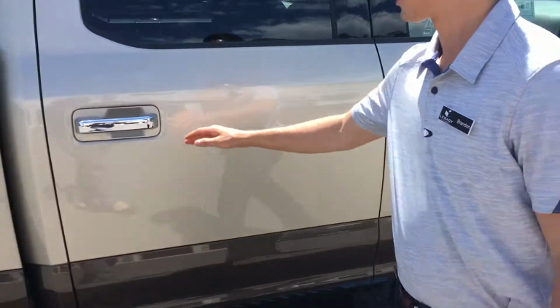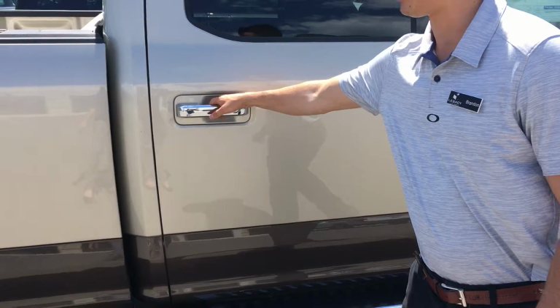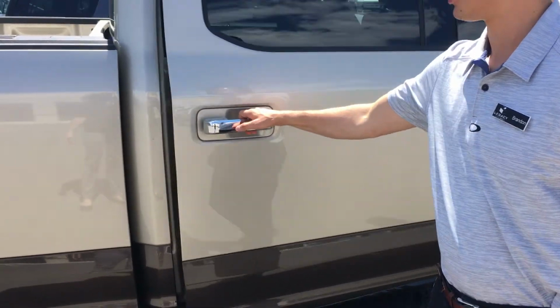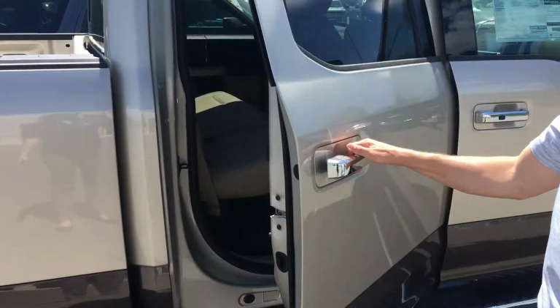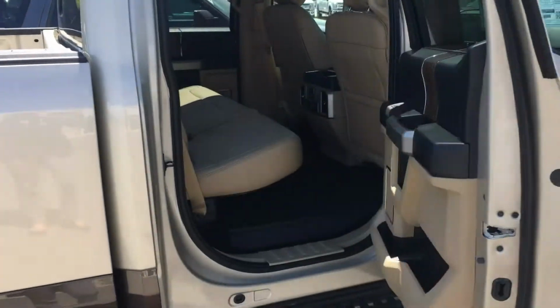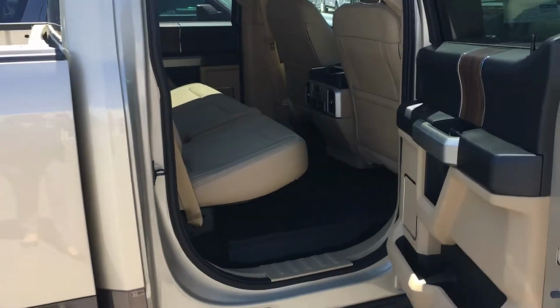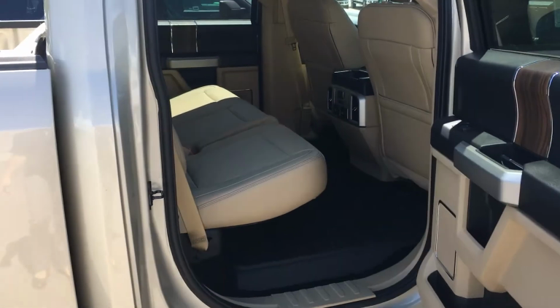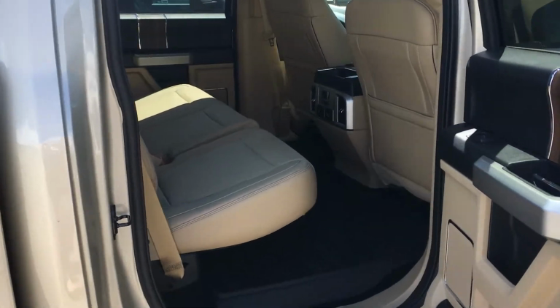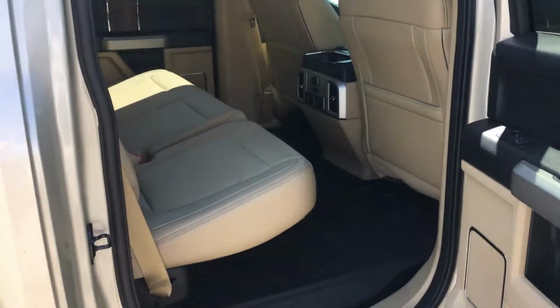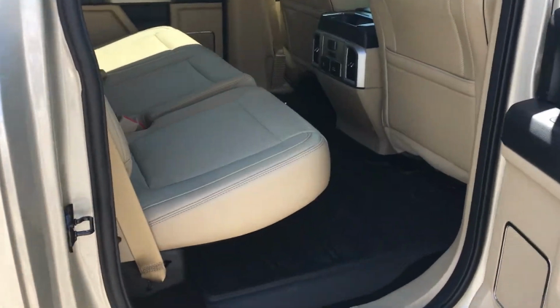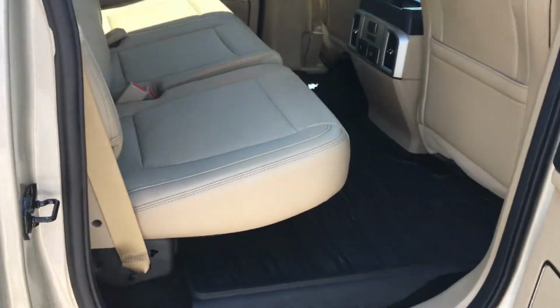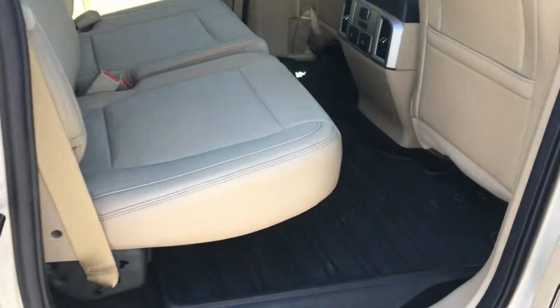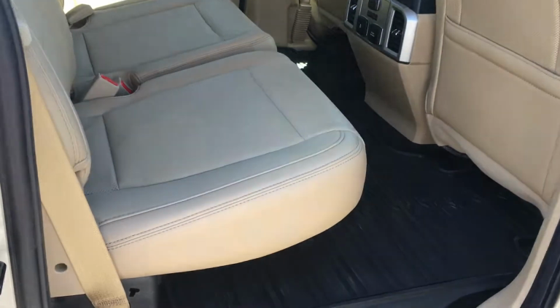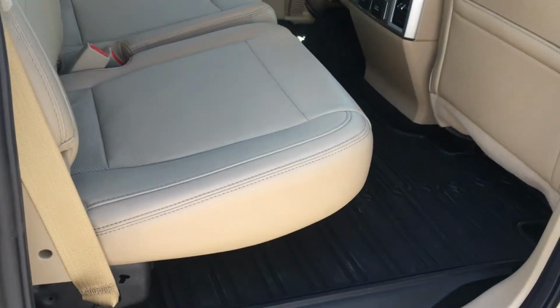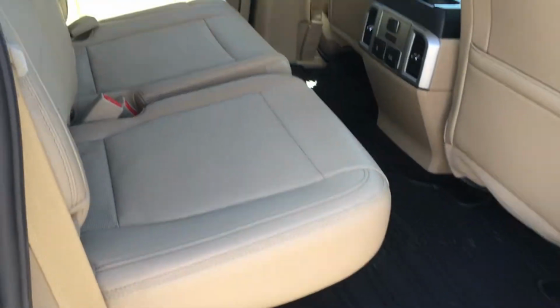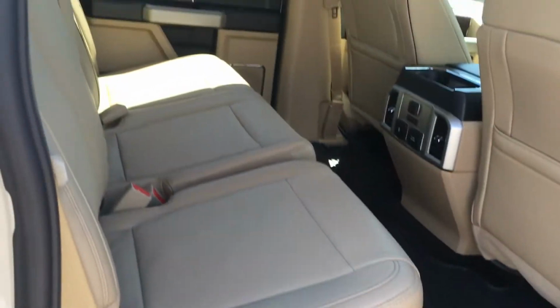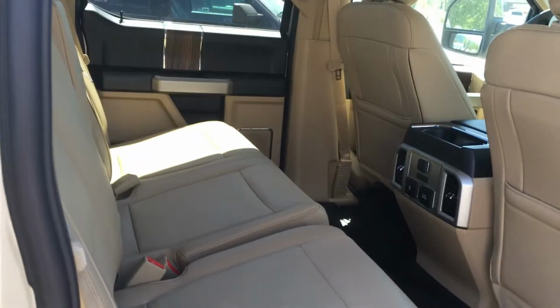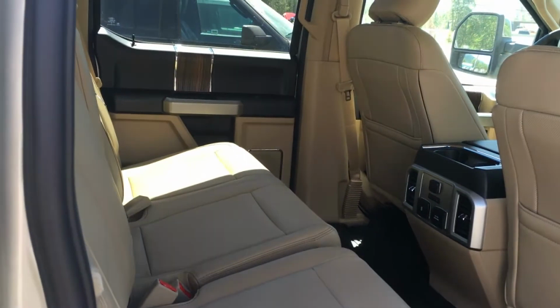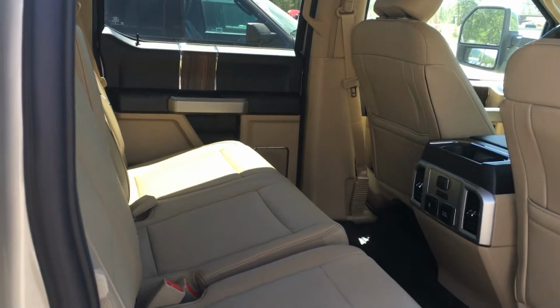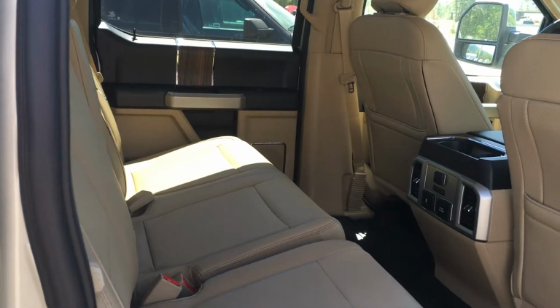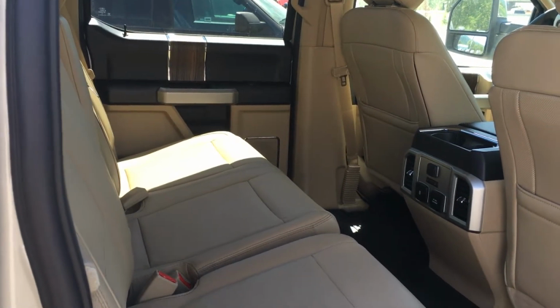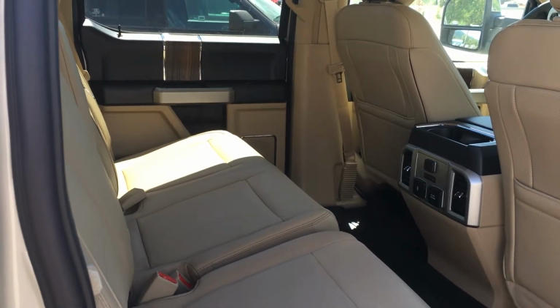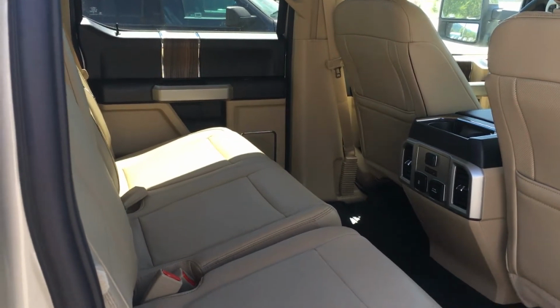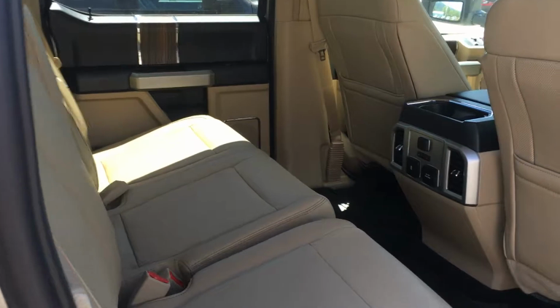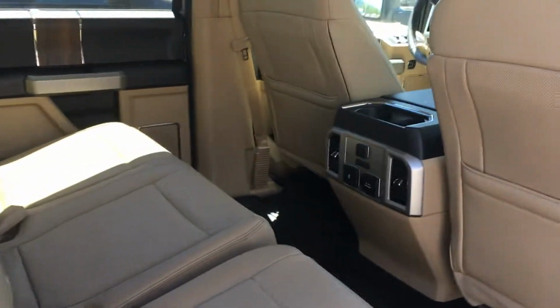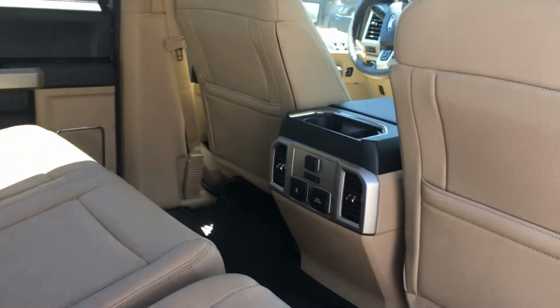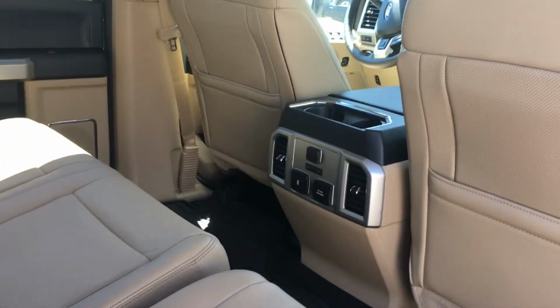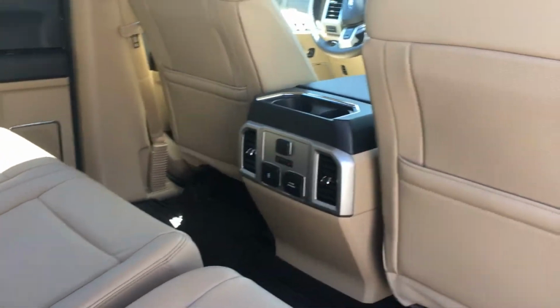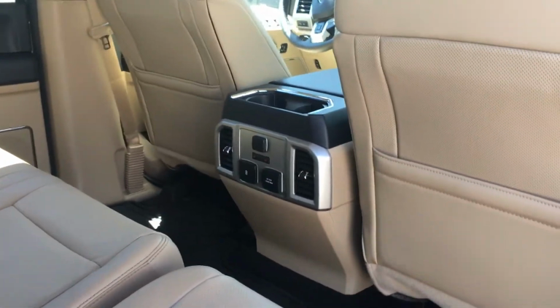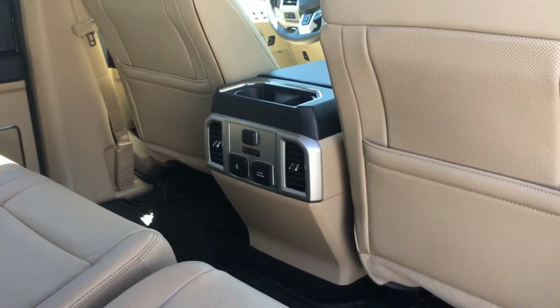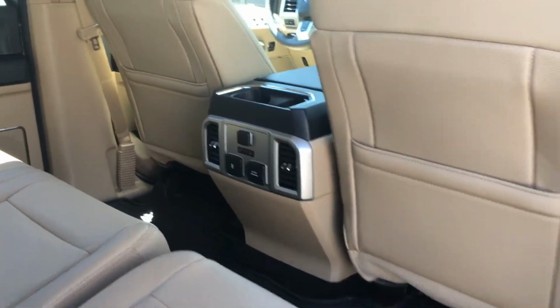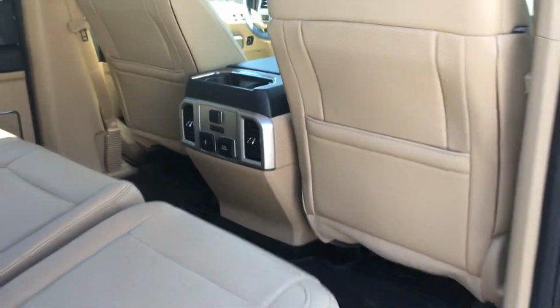And in the back, if you've got dogs, kids, anything, then you won't be afraid to put them in there because you can just wipe off all the mess that they spill, or the dog fur — just wipe it right off, which is just awesome.